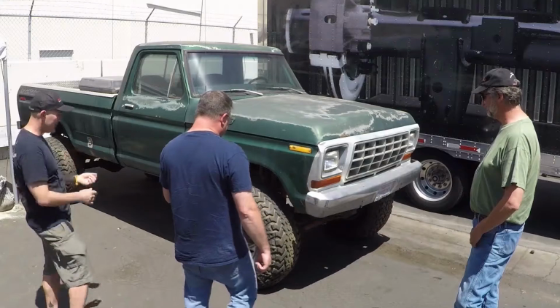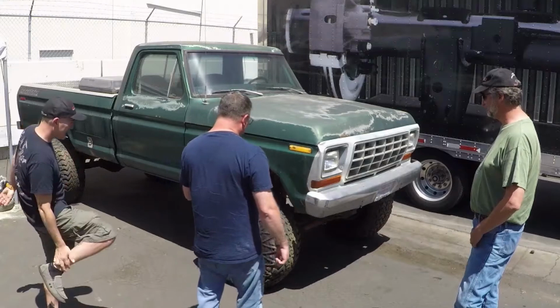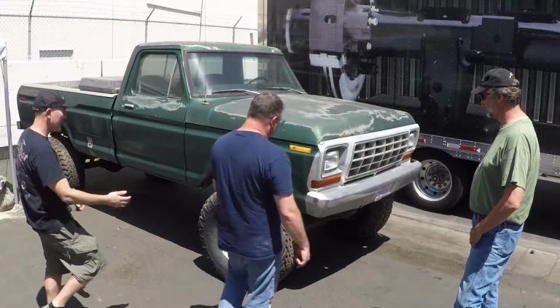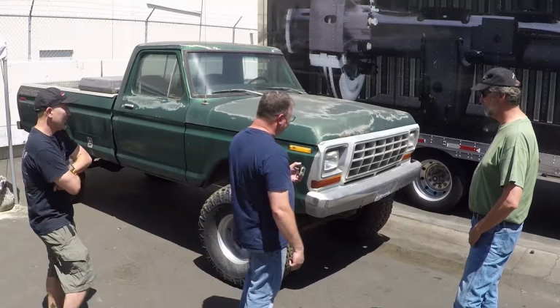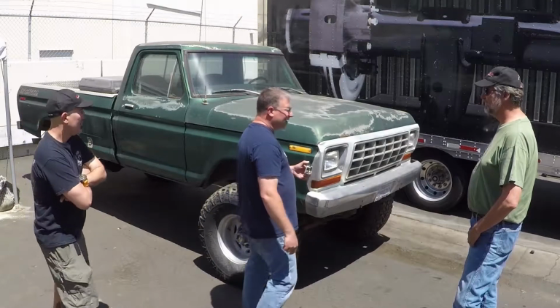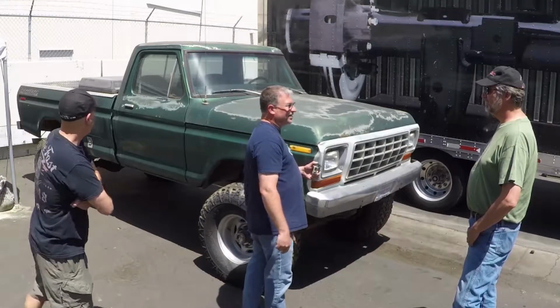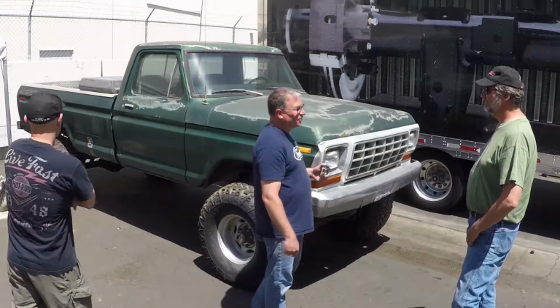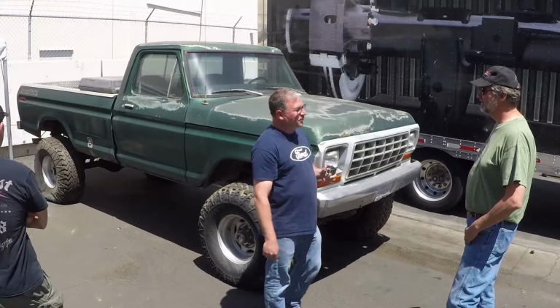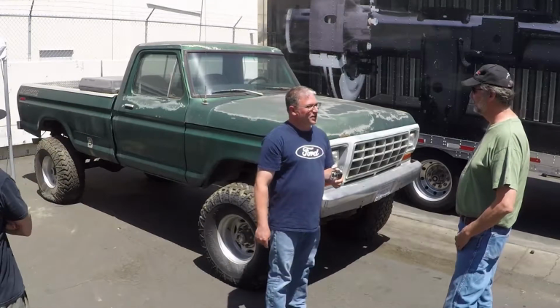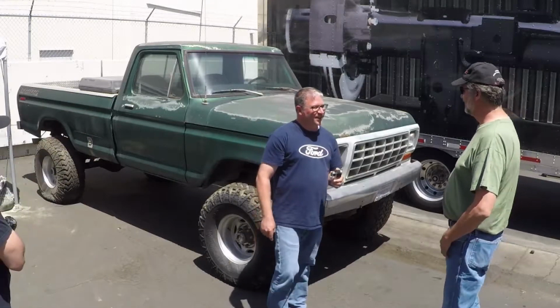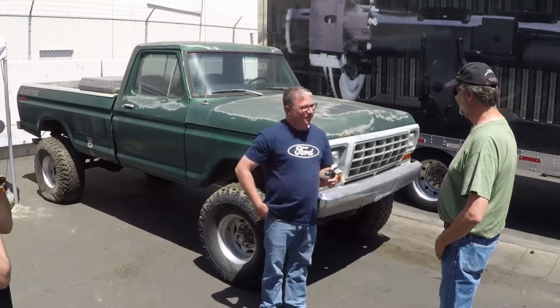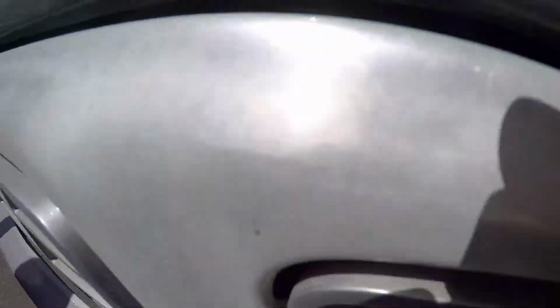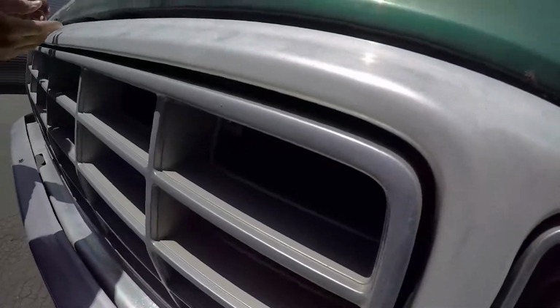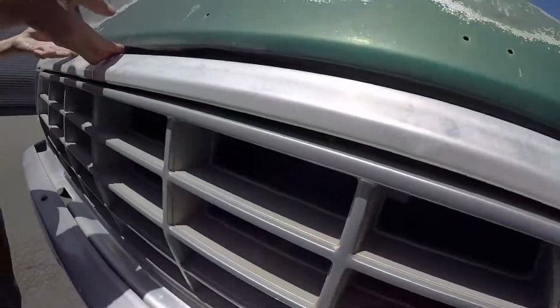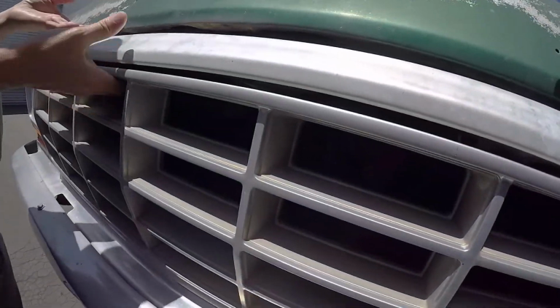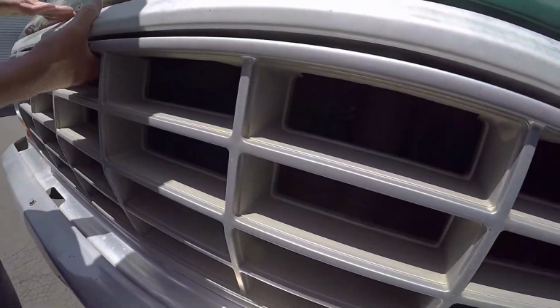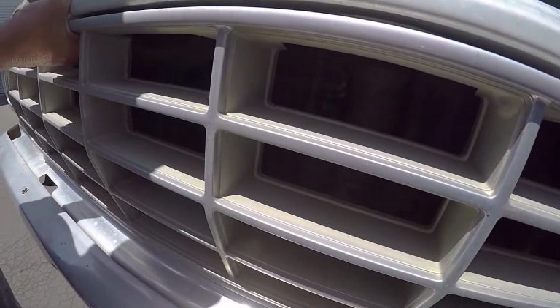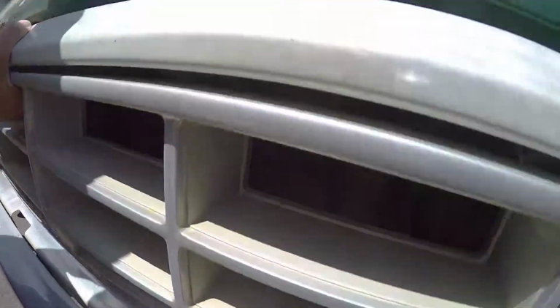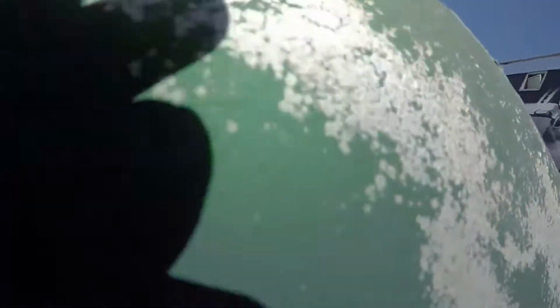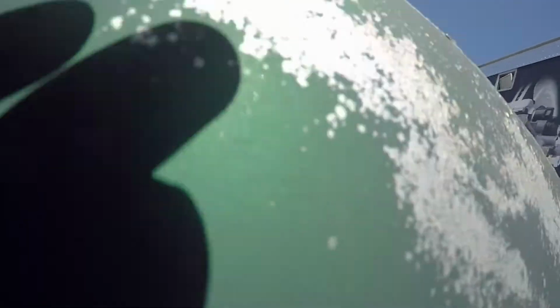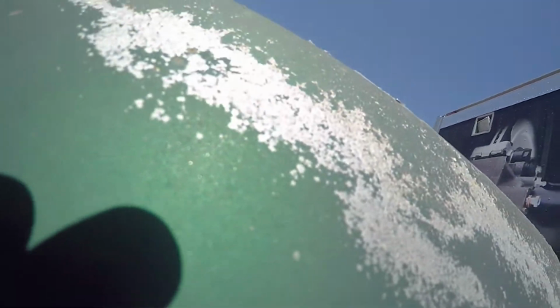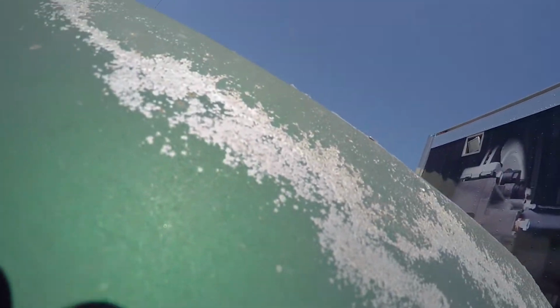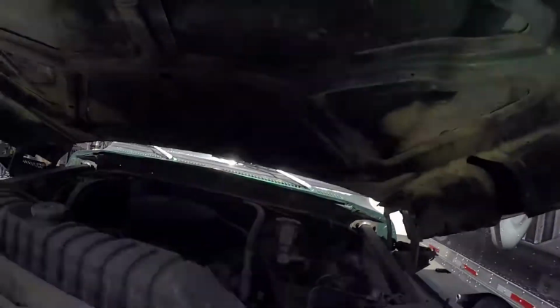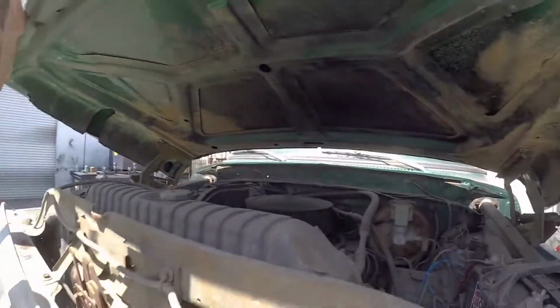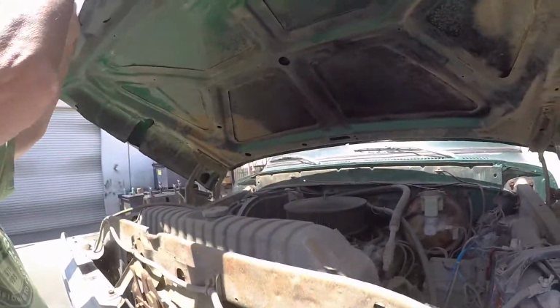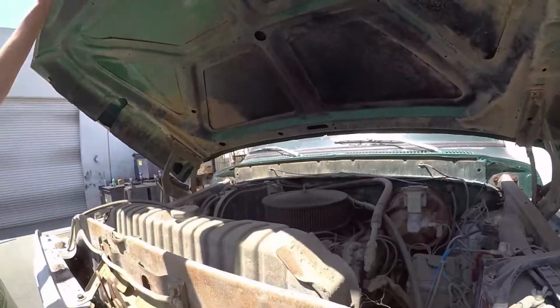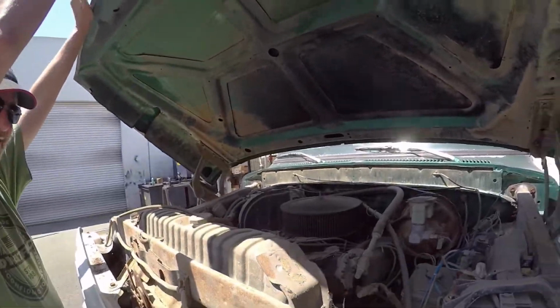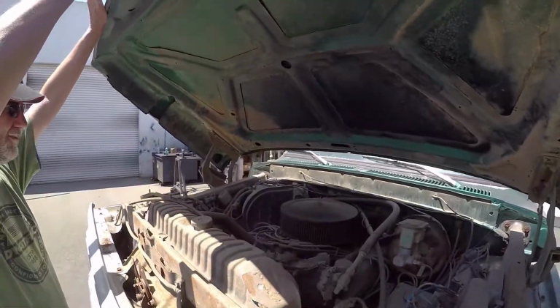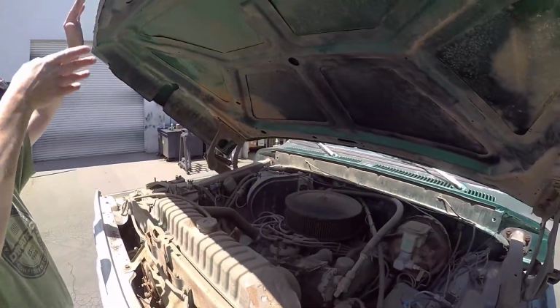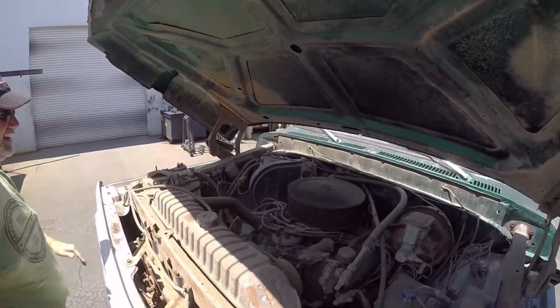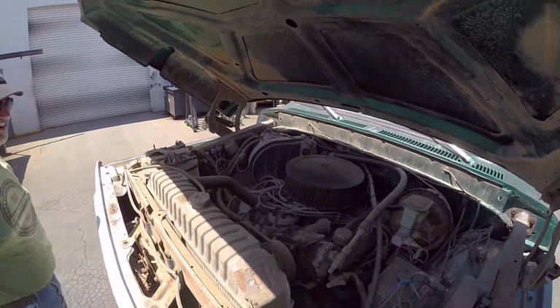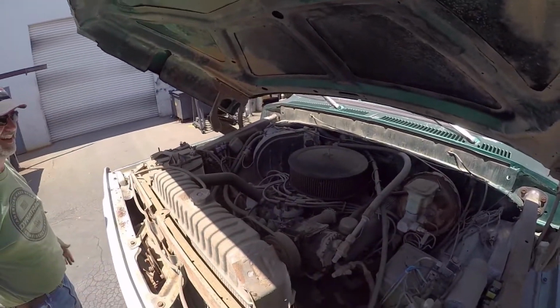Jim, tell us about what's in here. This has not got a little 351 Windsor under the hood. So it's got a 460, and I bought the engine from the Ford Industrial Engine Division.